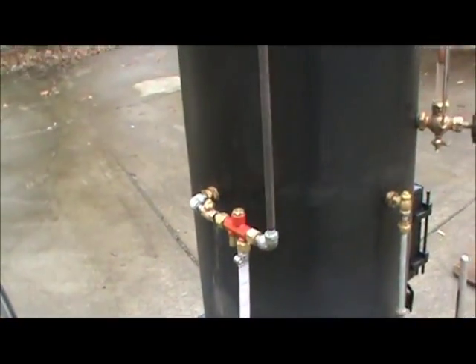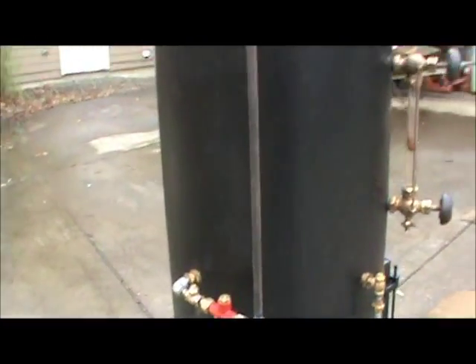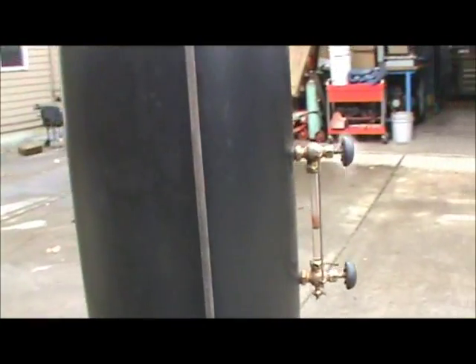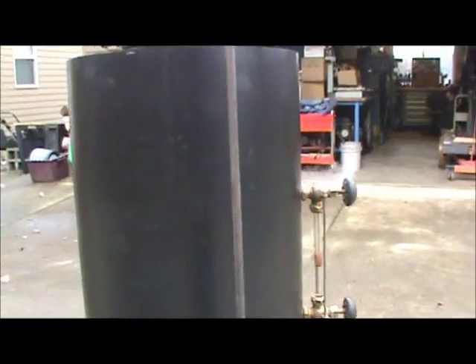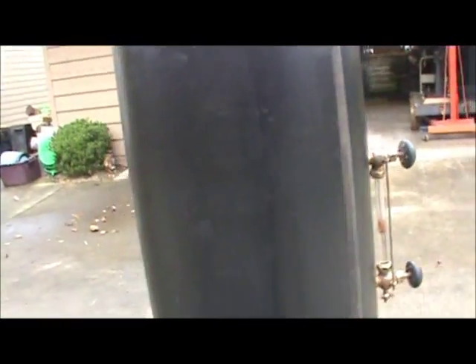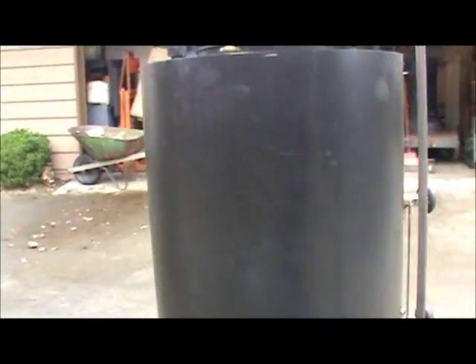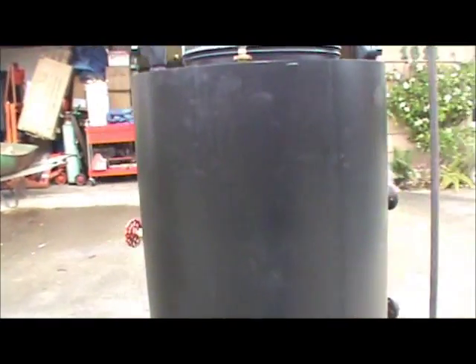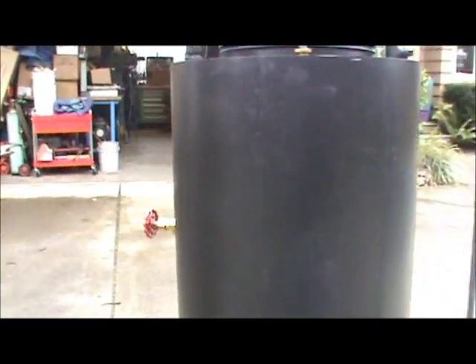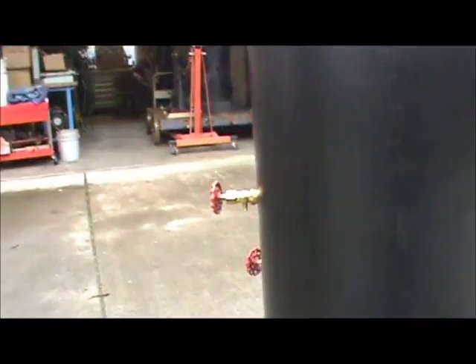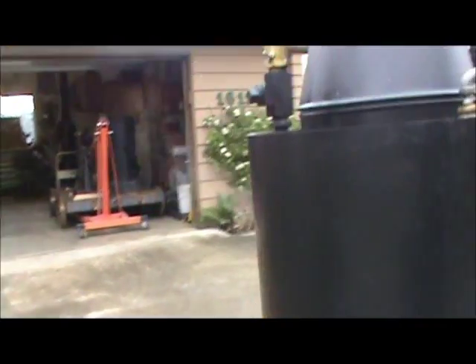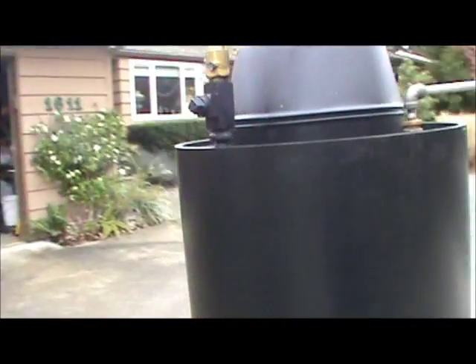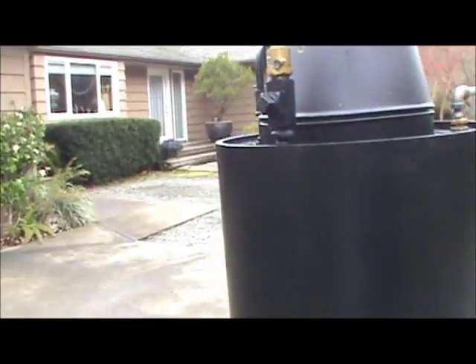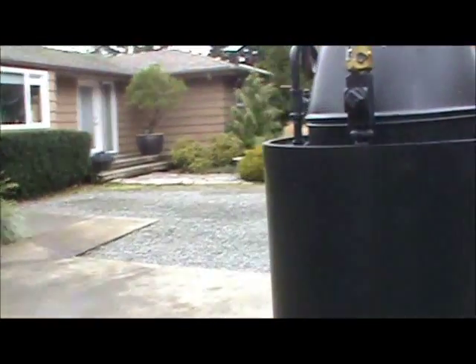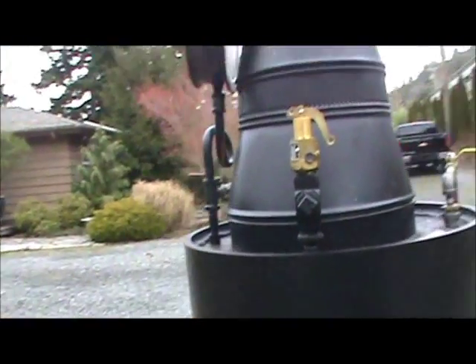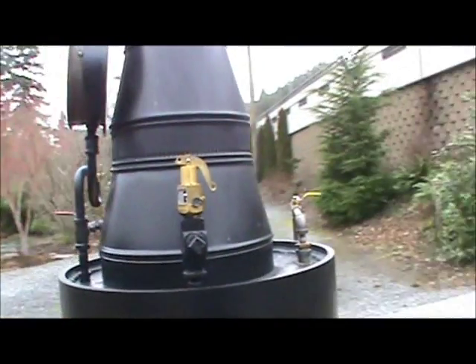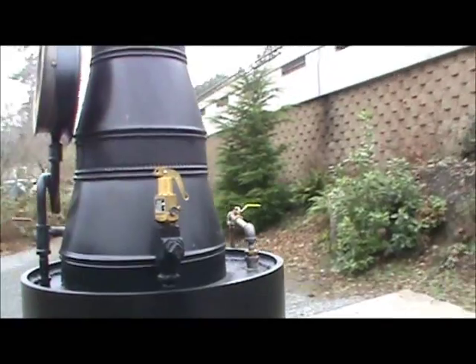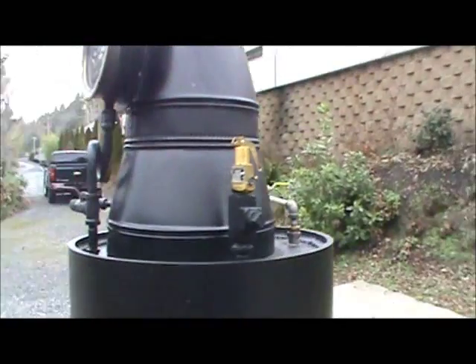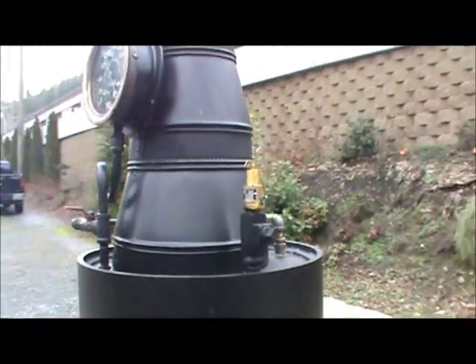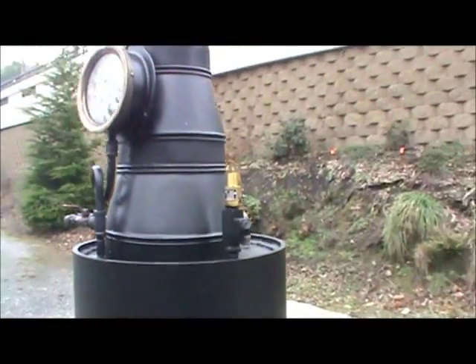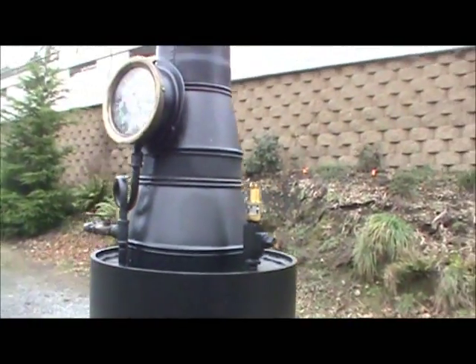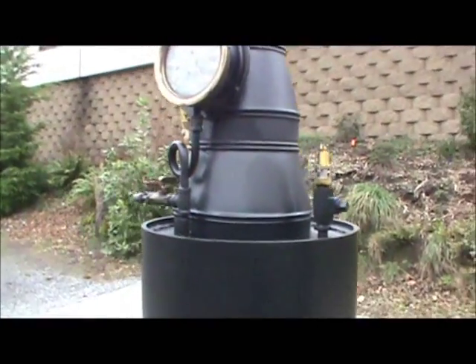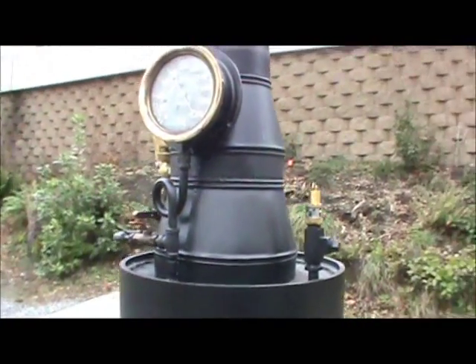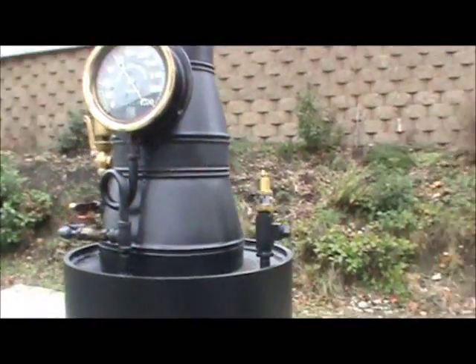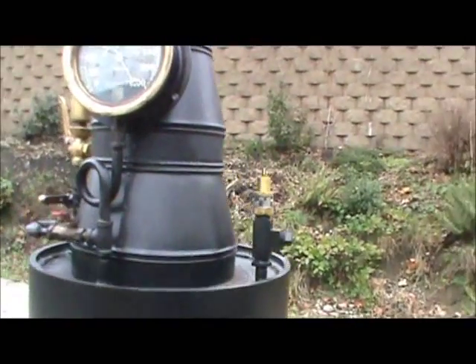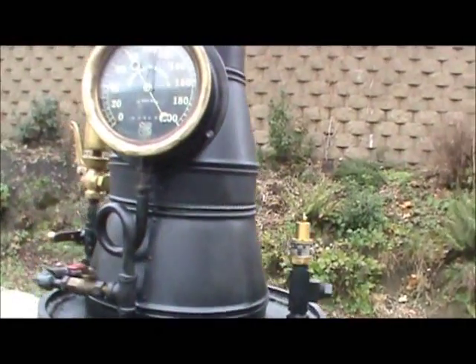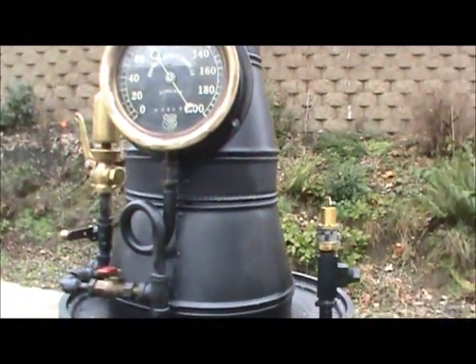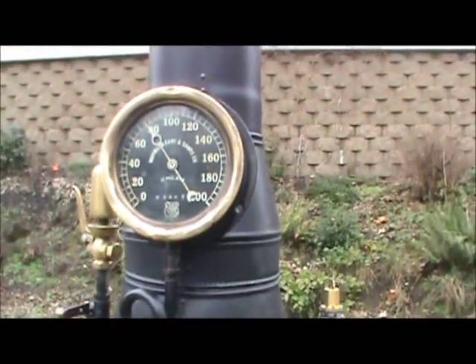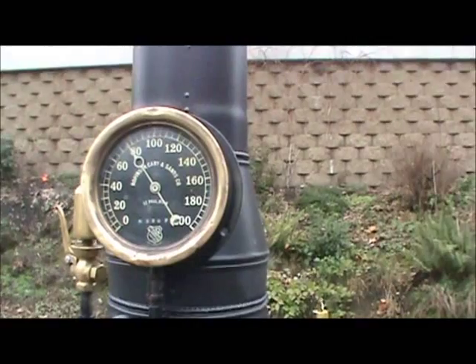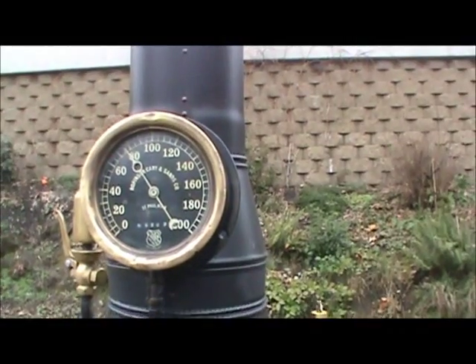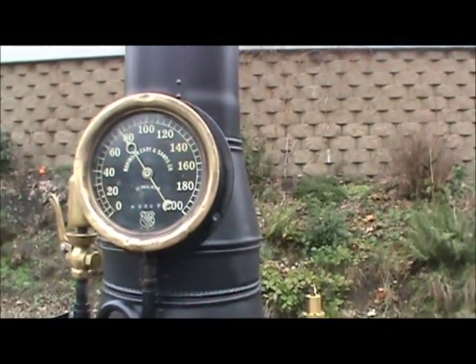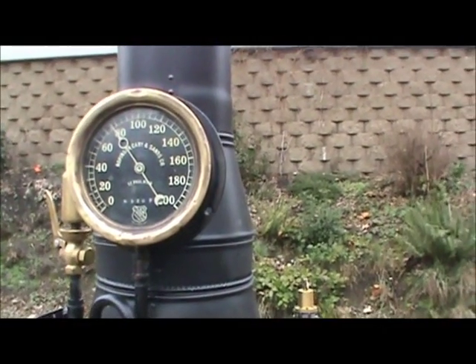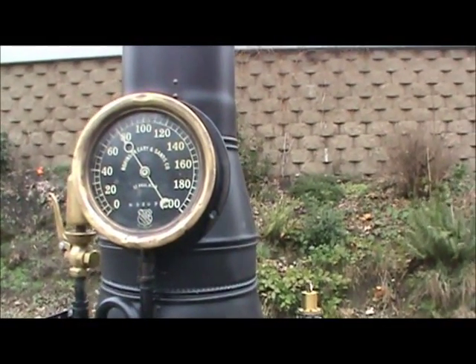That works good. Now I put a bunch of water in it, so the pop-off valve probably won't go off at 100 pounds. The pressure has gone down to about 75 or 80.